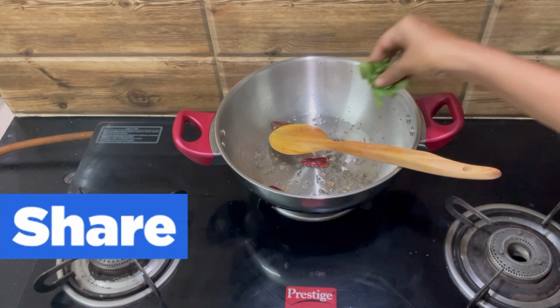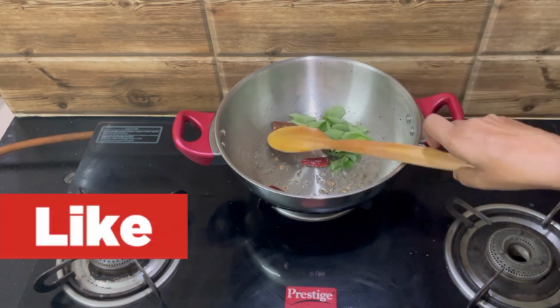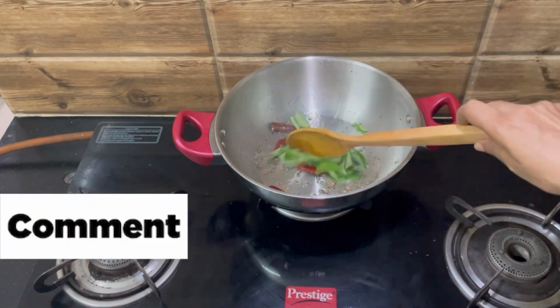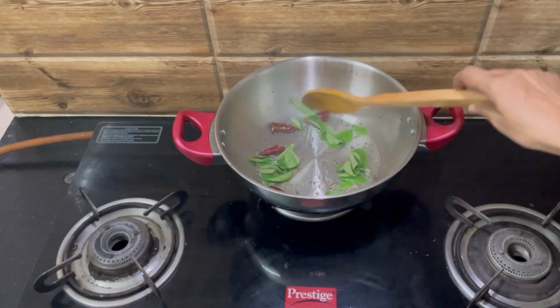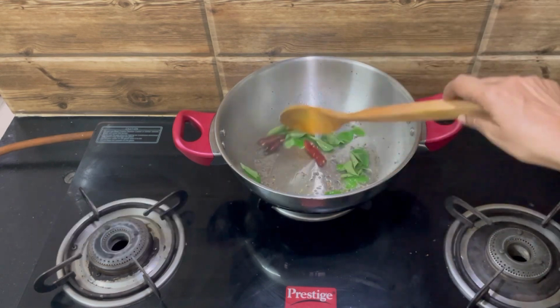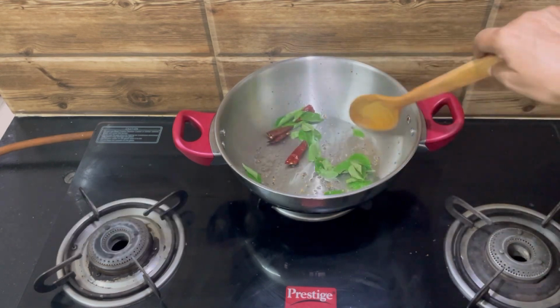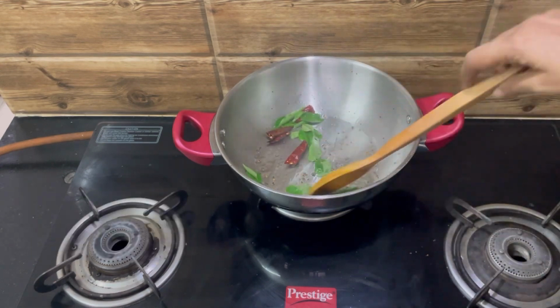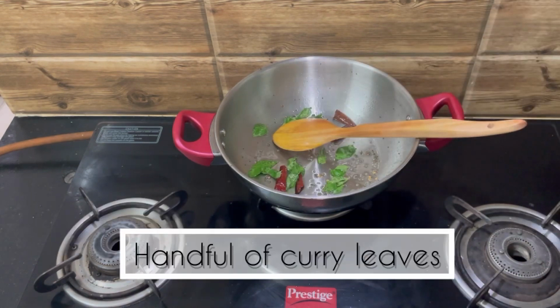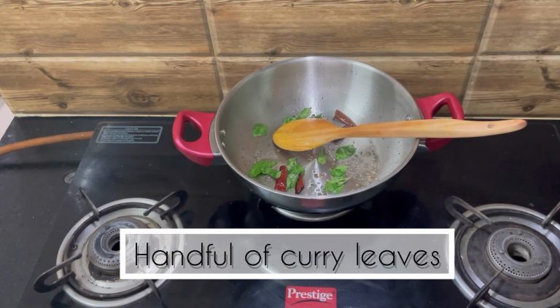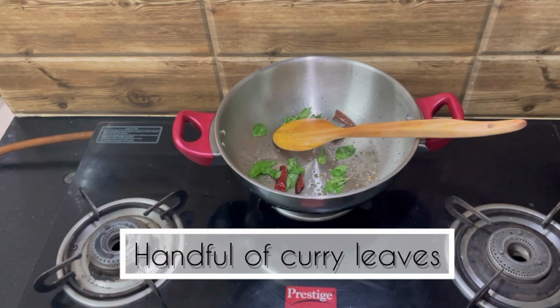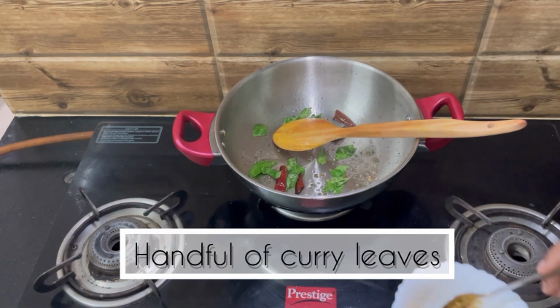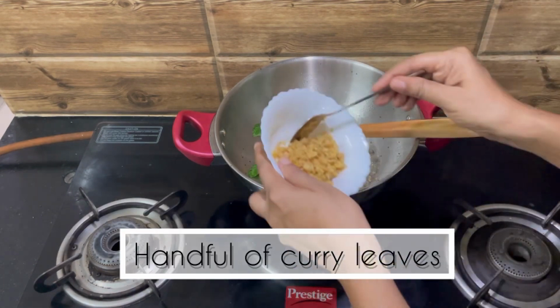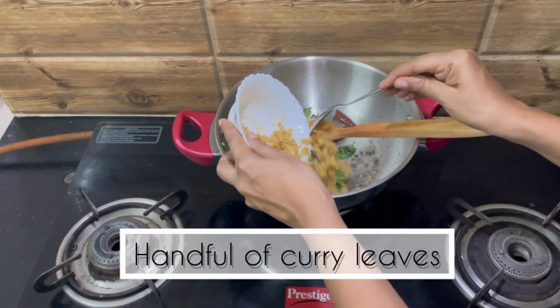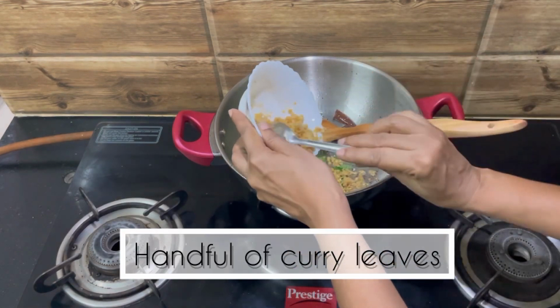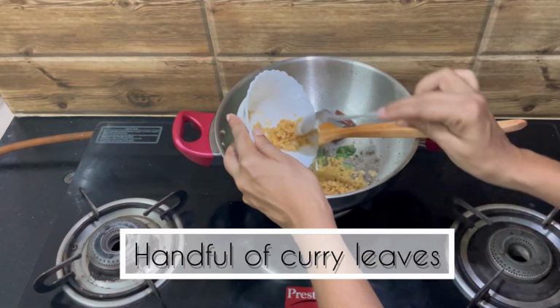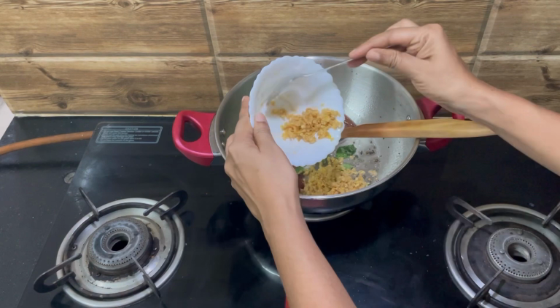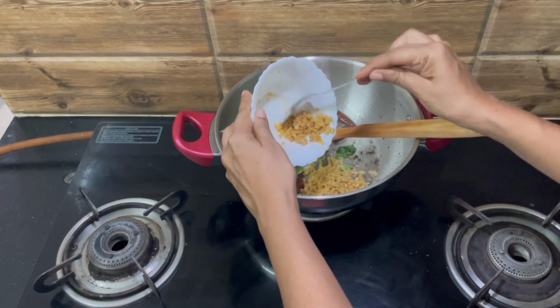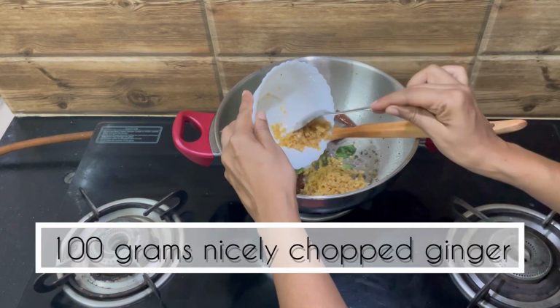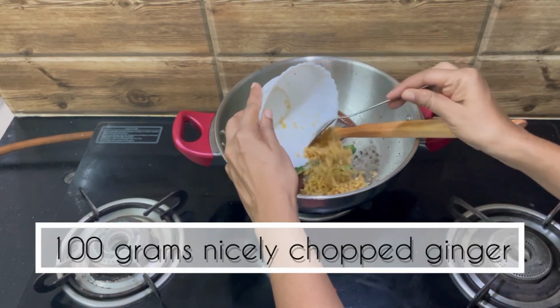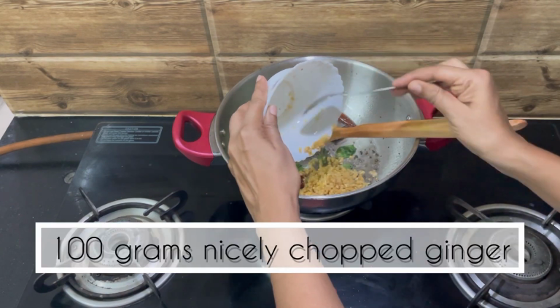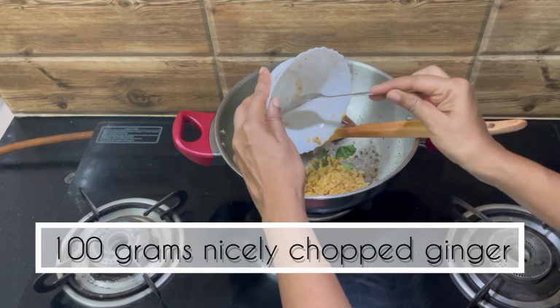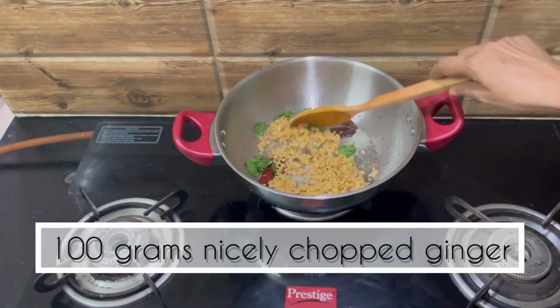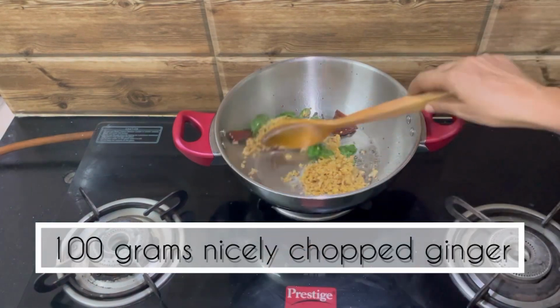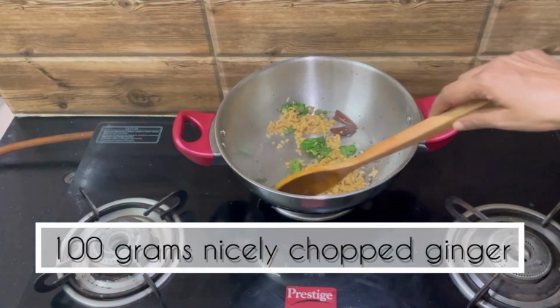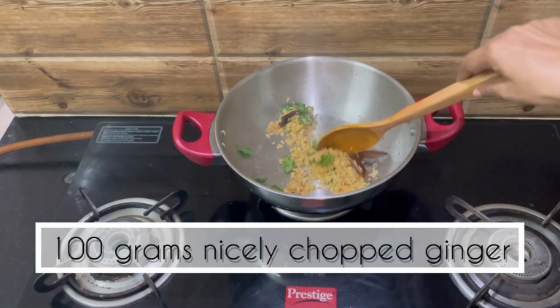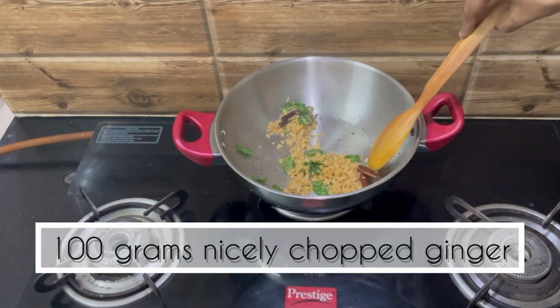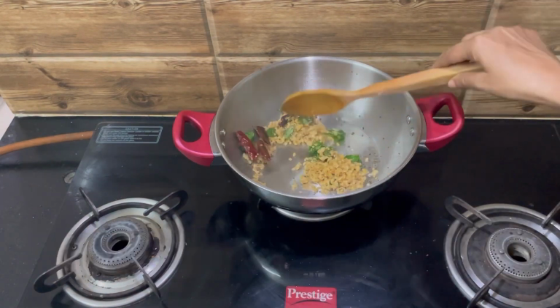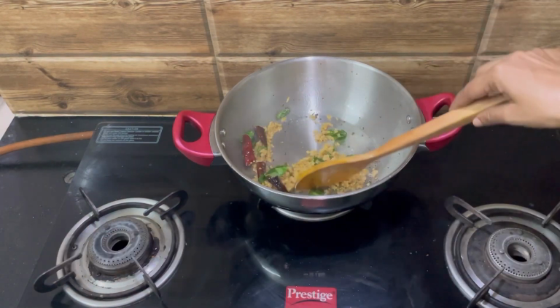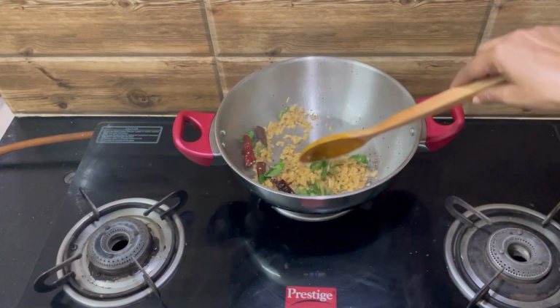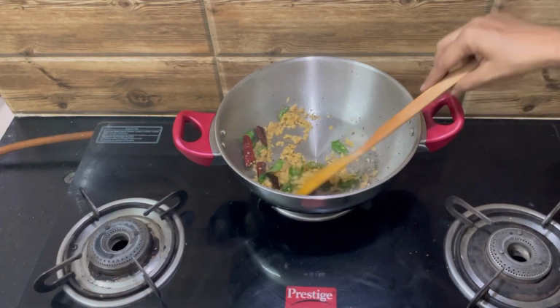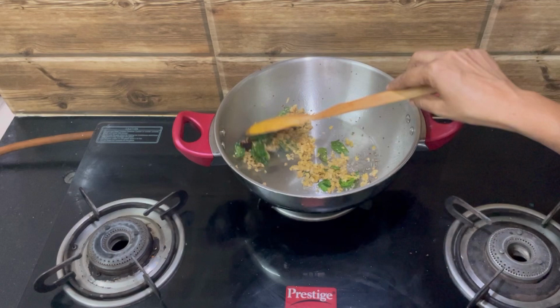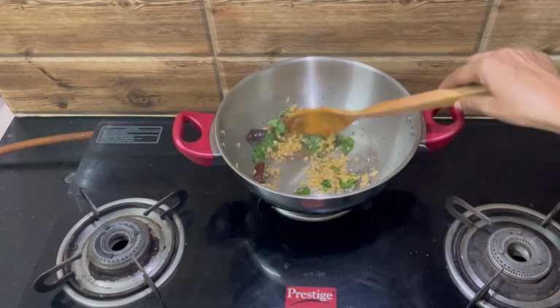Add some curry leaves and mix well. Add some ginger and mix well.